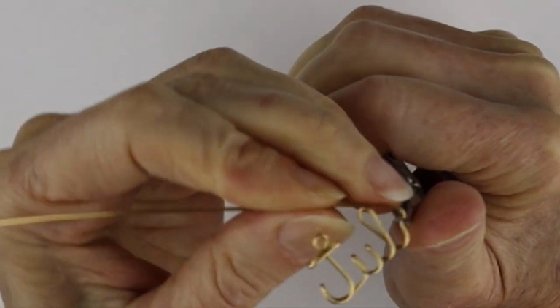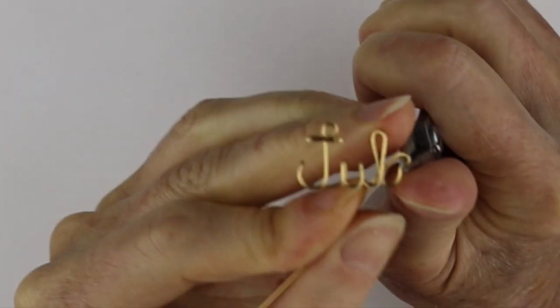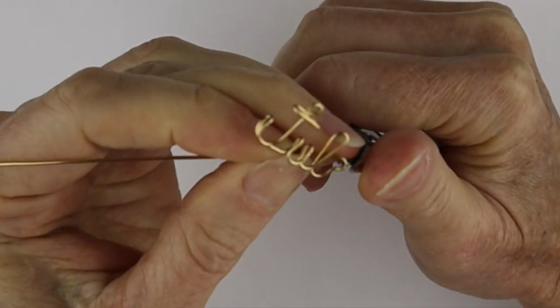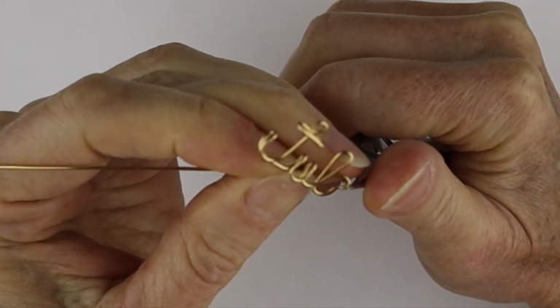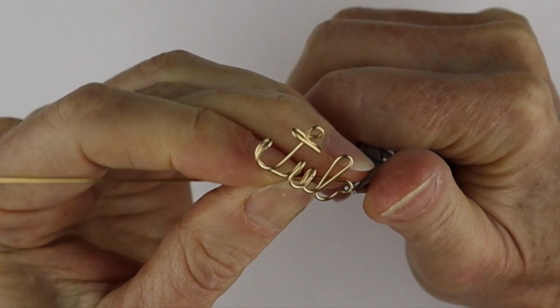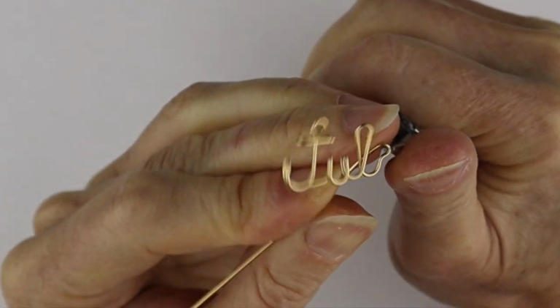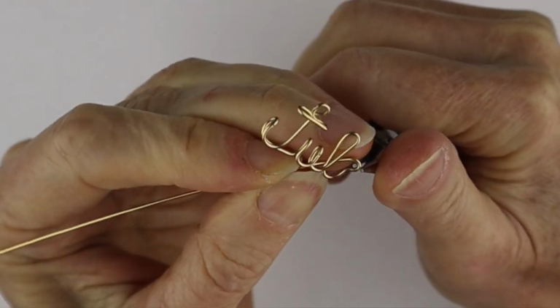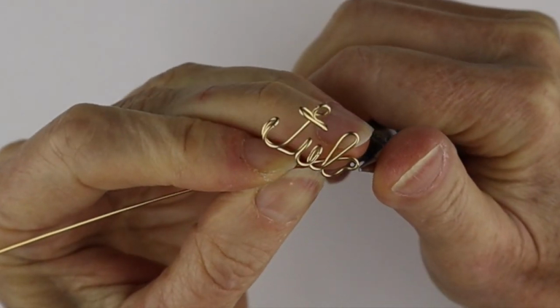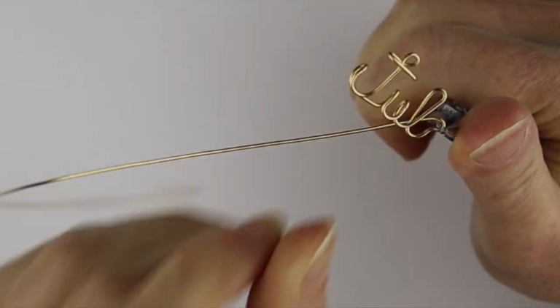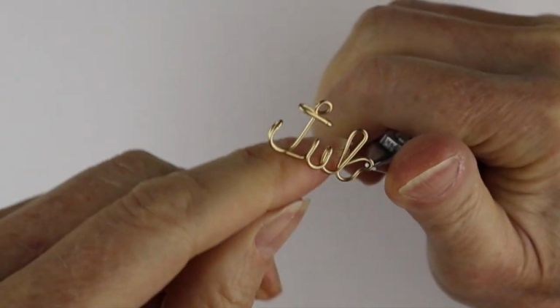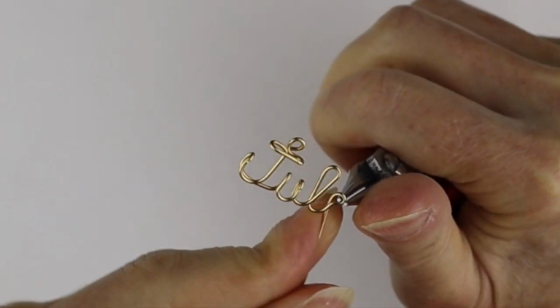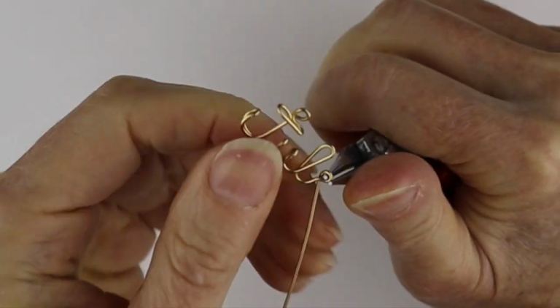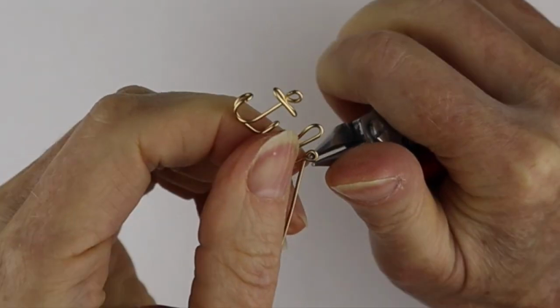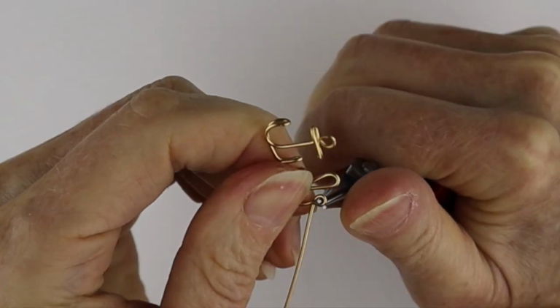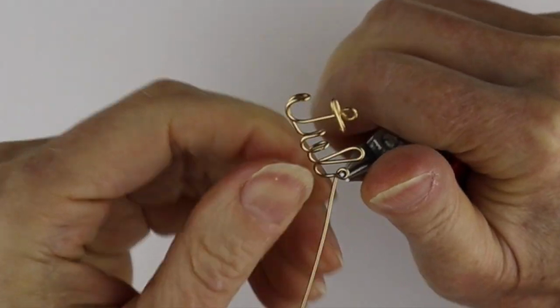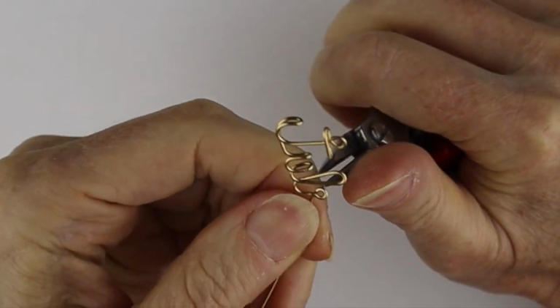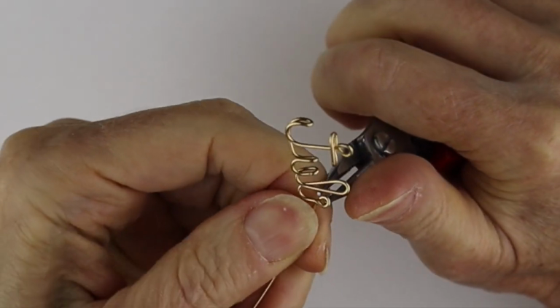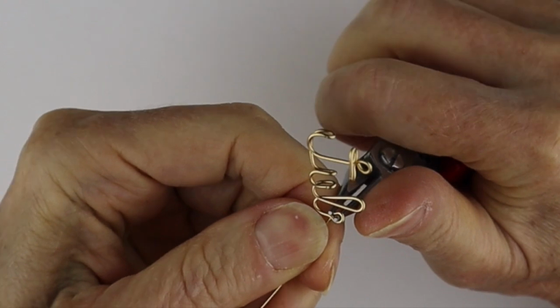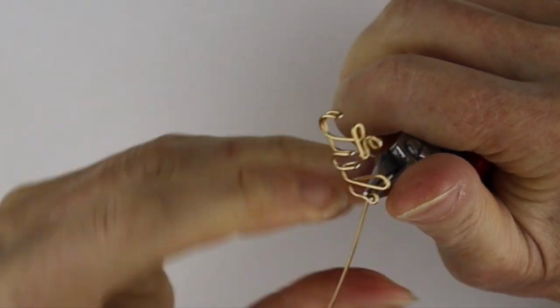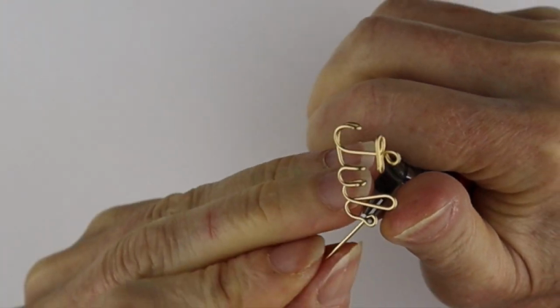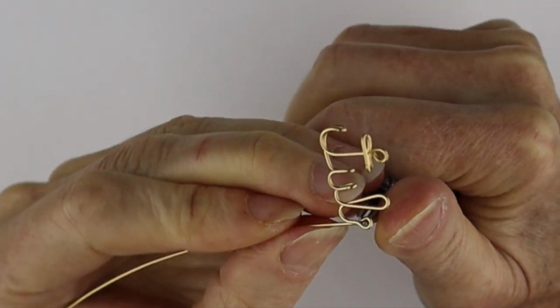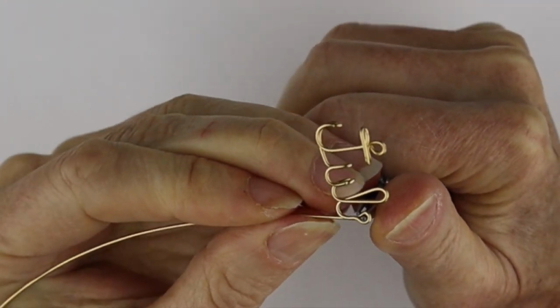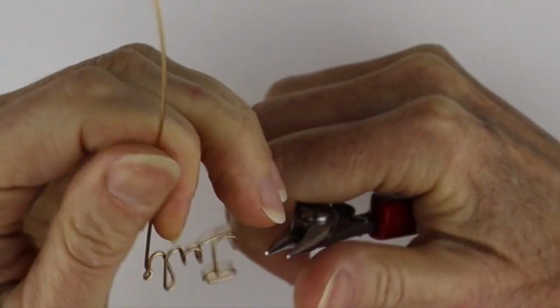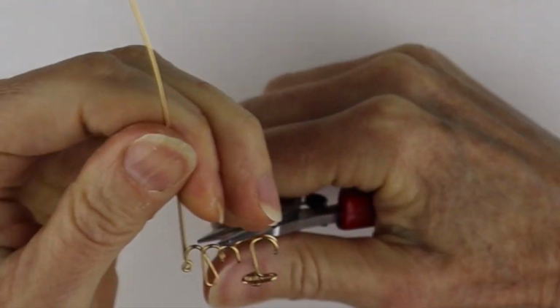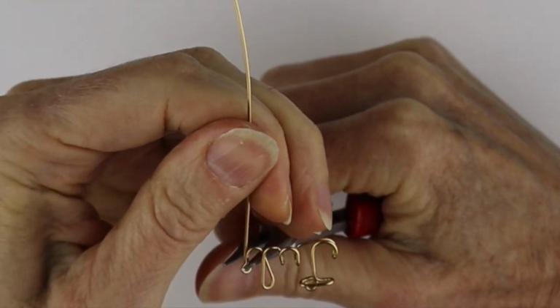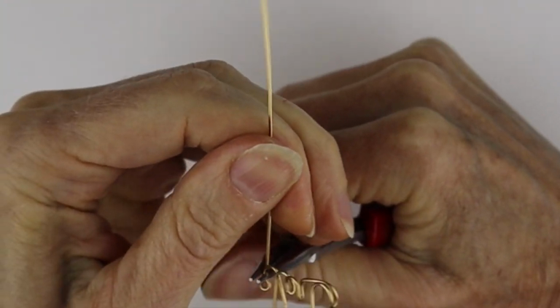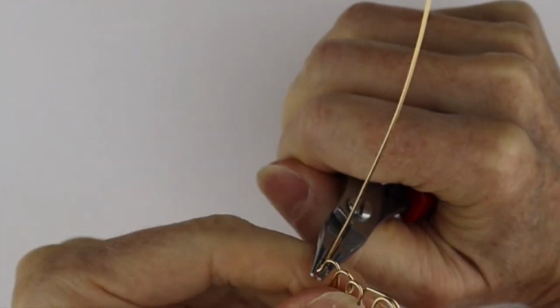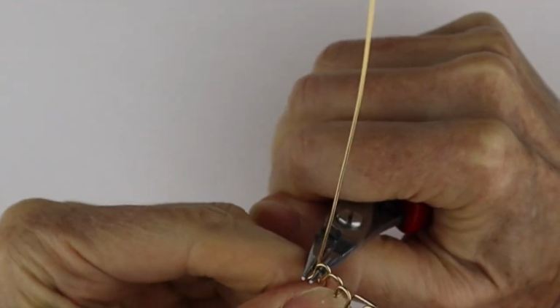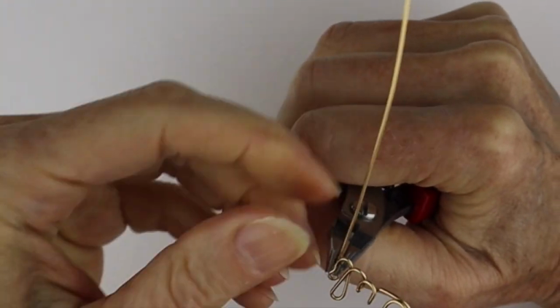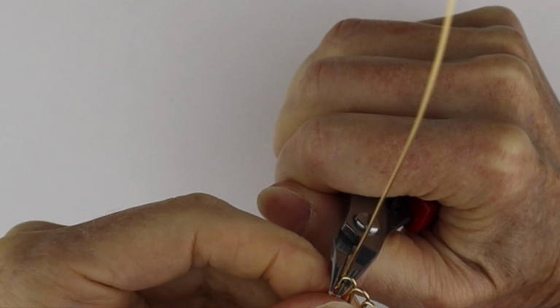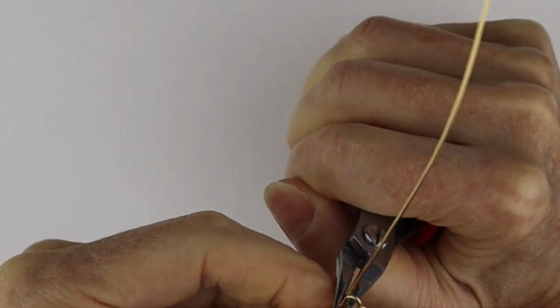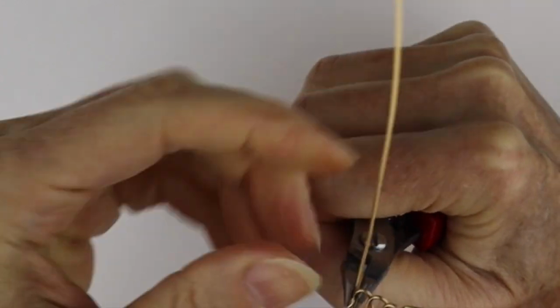I like to do a little dot on my I. Not everybody does dots on the I's when doing wire letters, but I like the way it looks. So we're going to bring that there and then bring it up for the E.